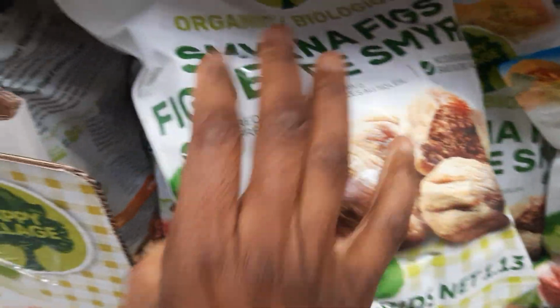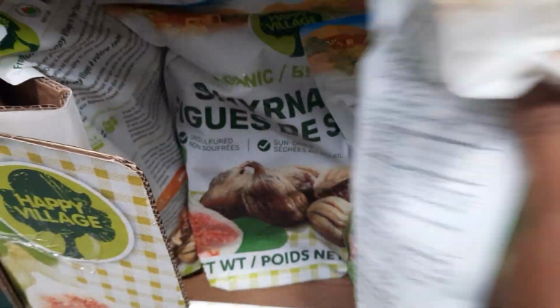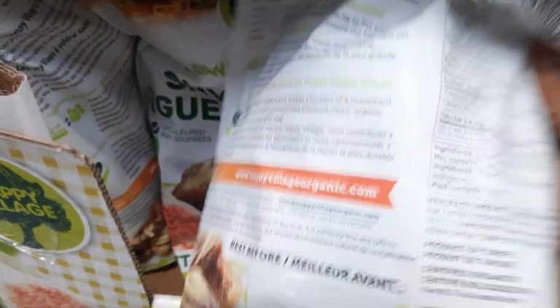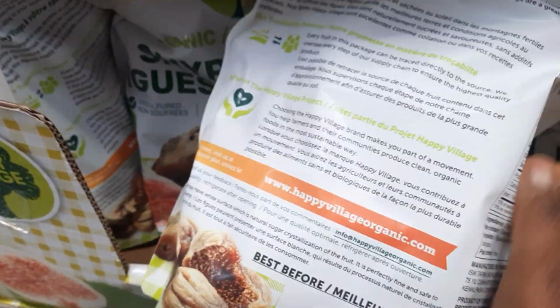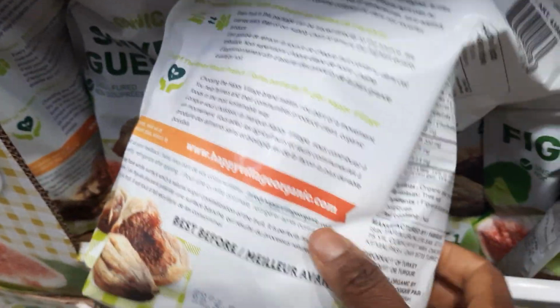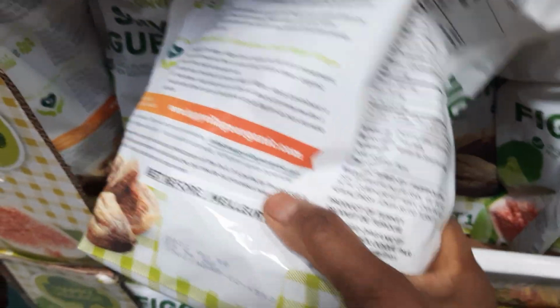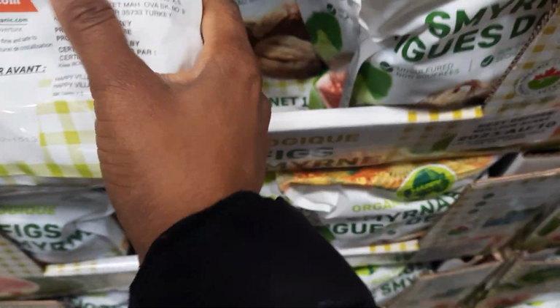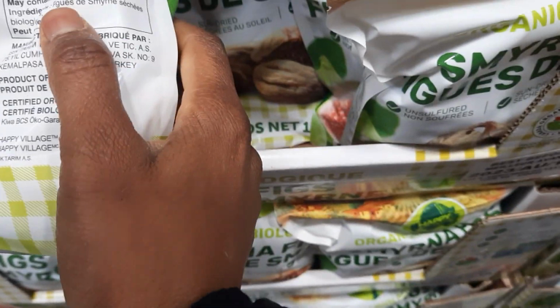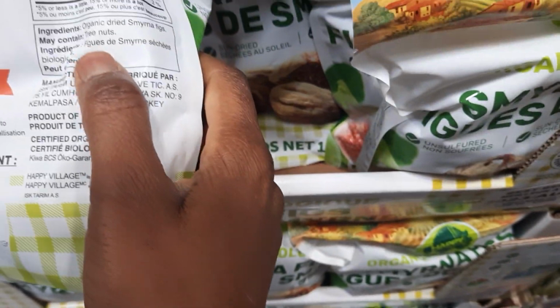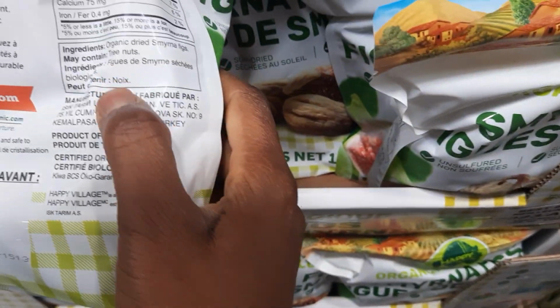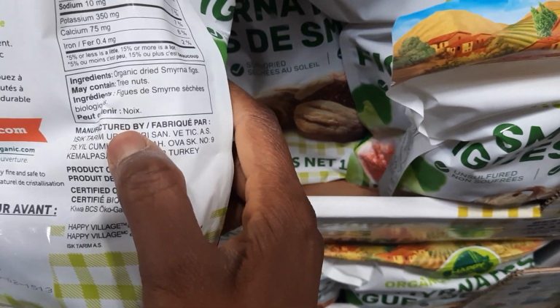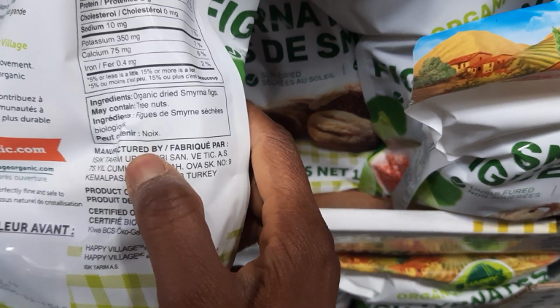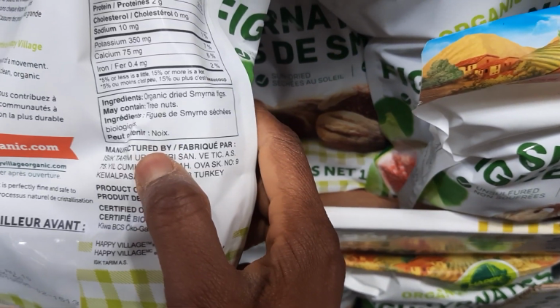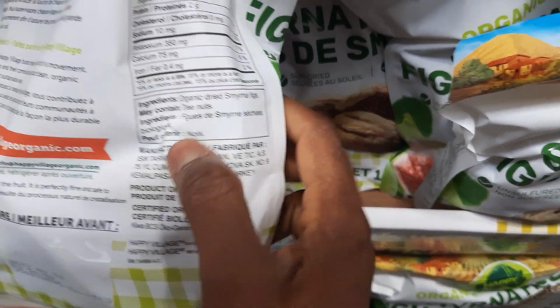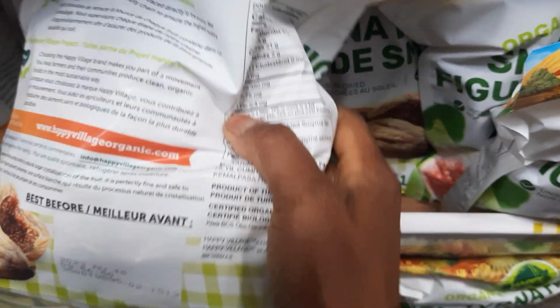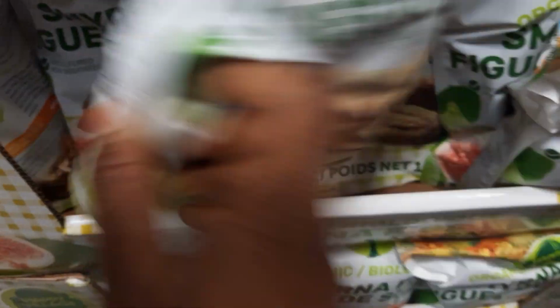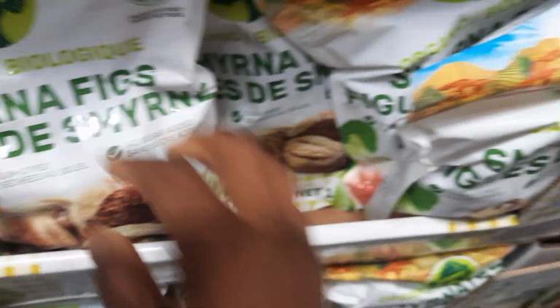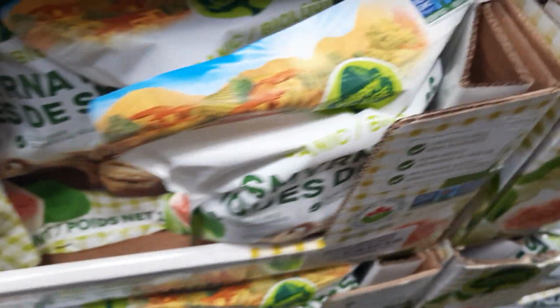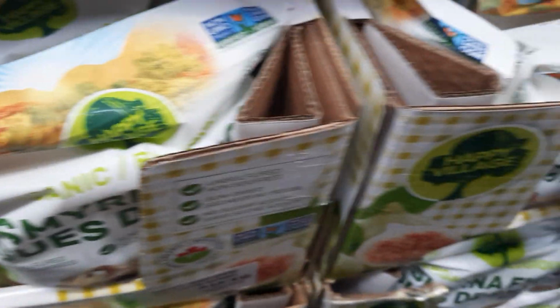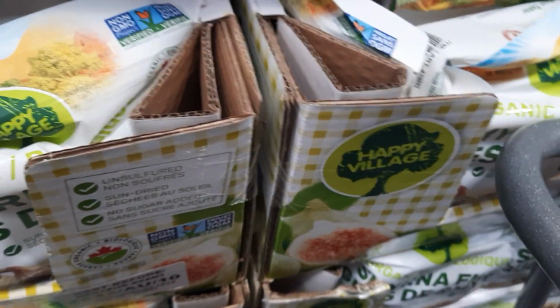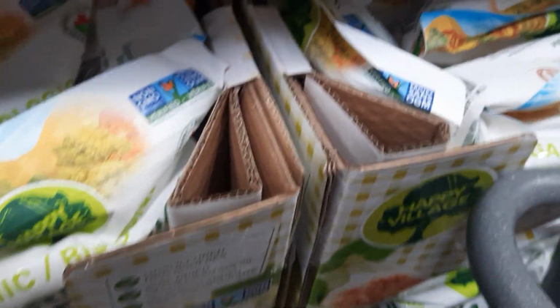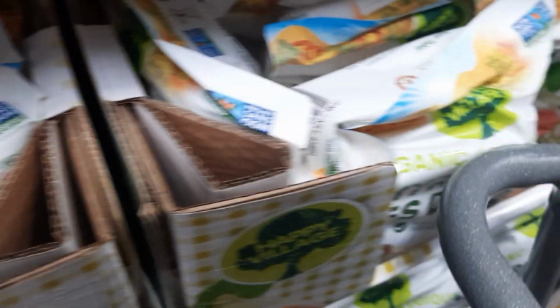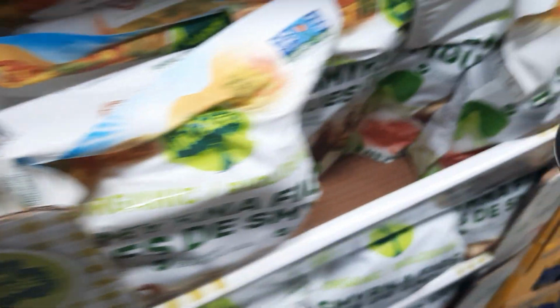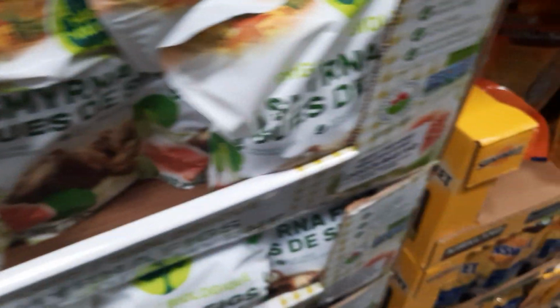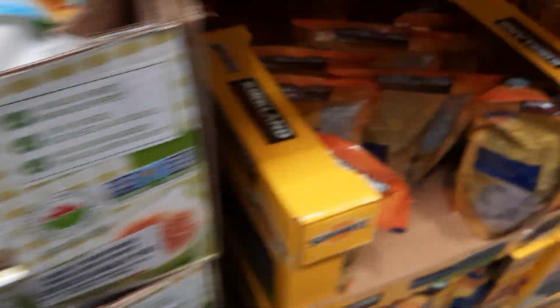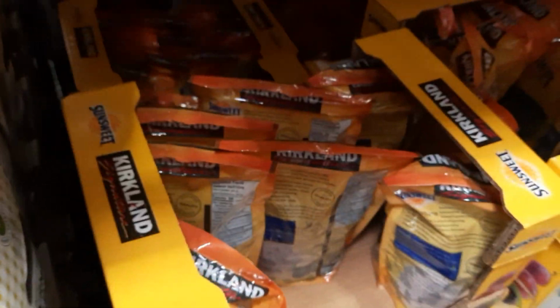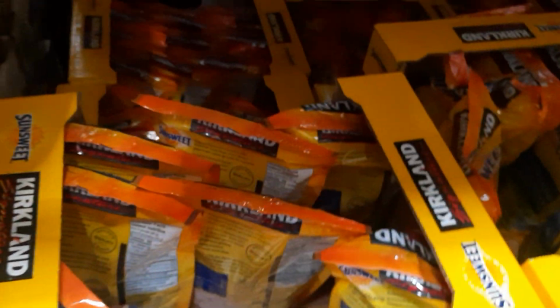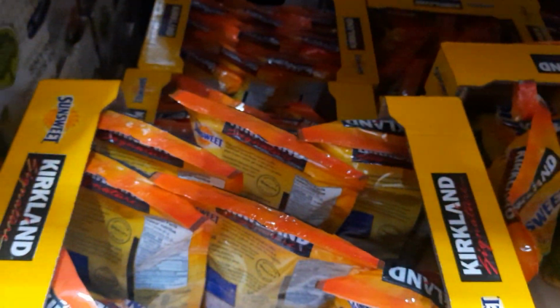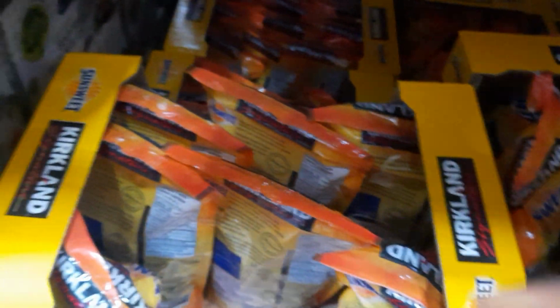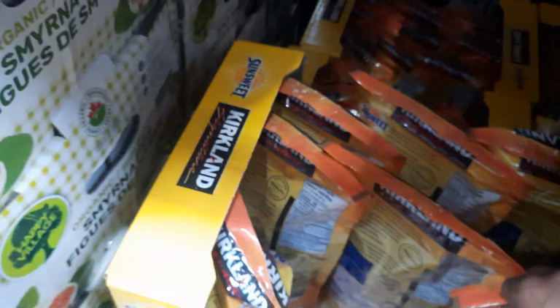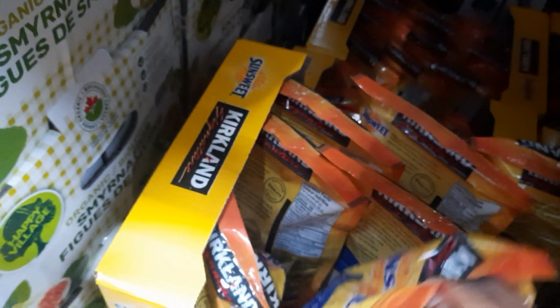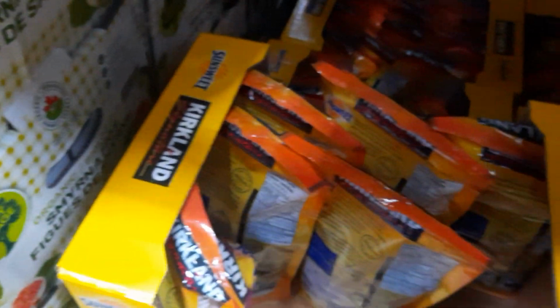And then over here we have organic figs. I'm not even going to pronounce that brand name because I don't know what it is. But when you go over here, you just have organic dried figs. These are things to pay attention to.